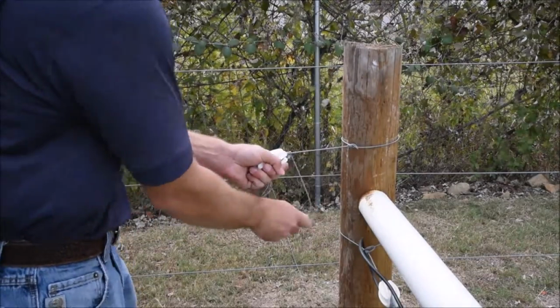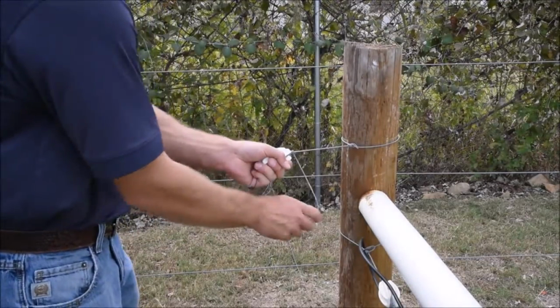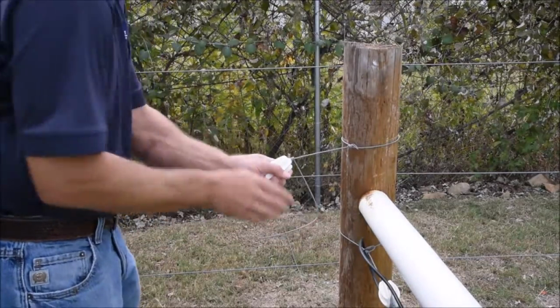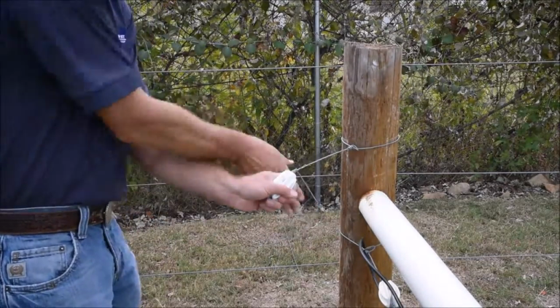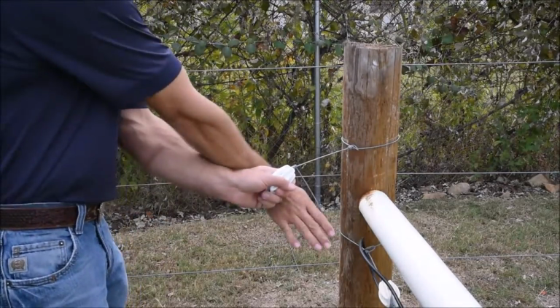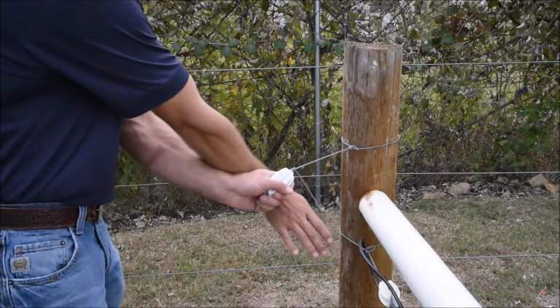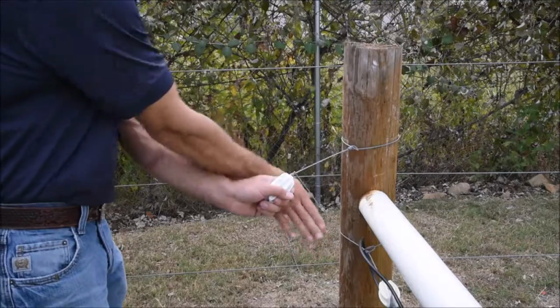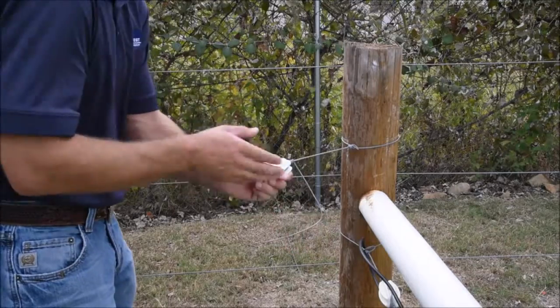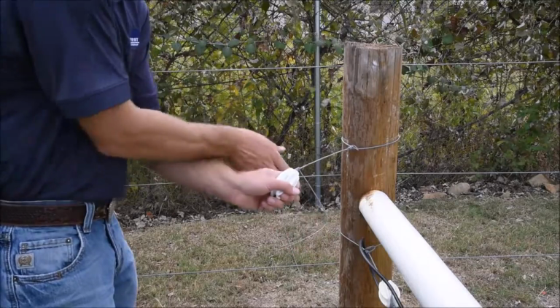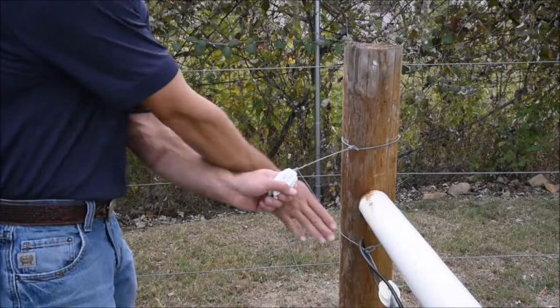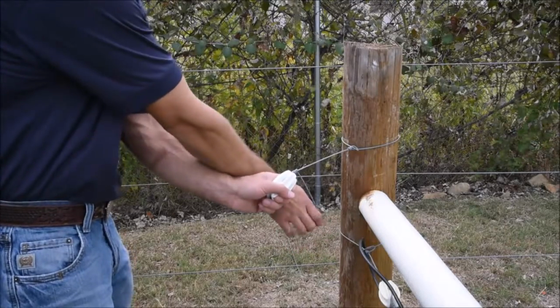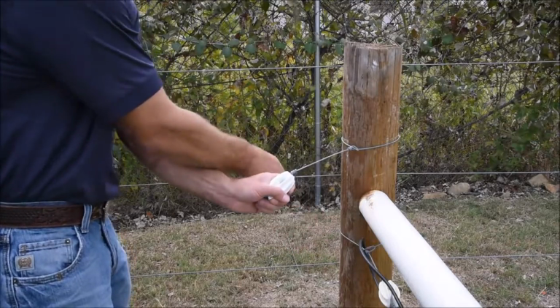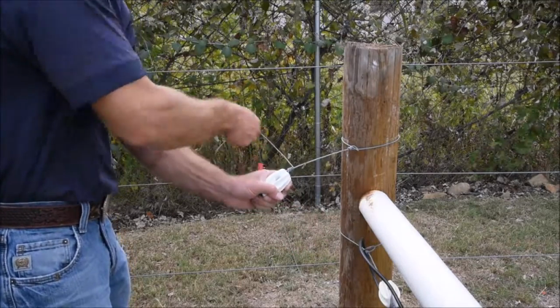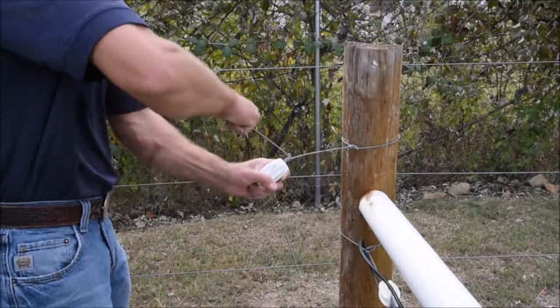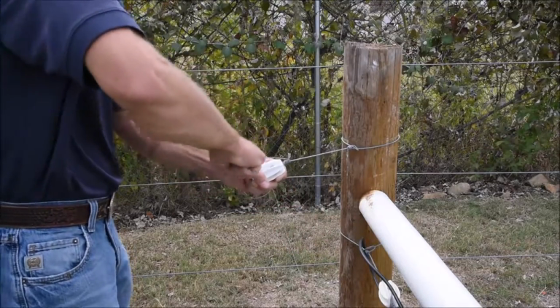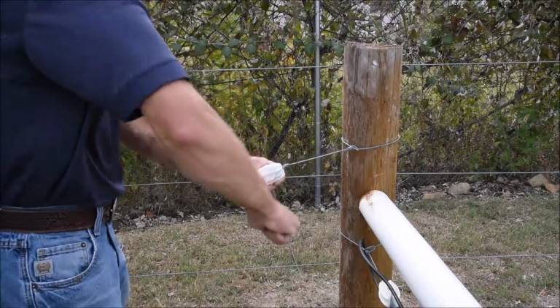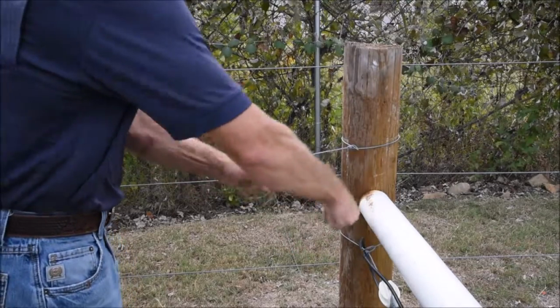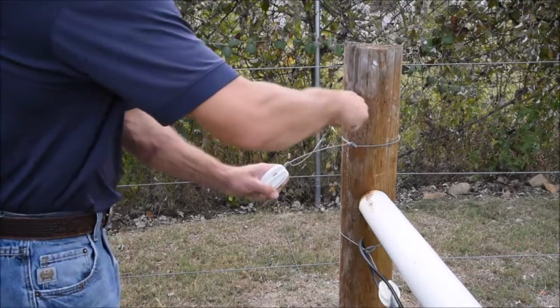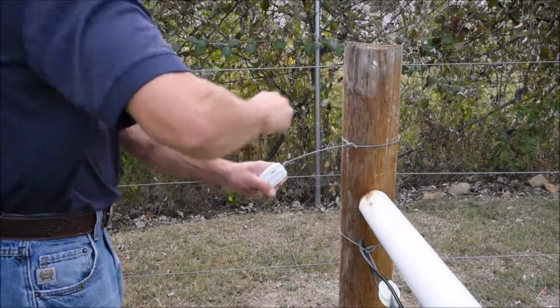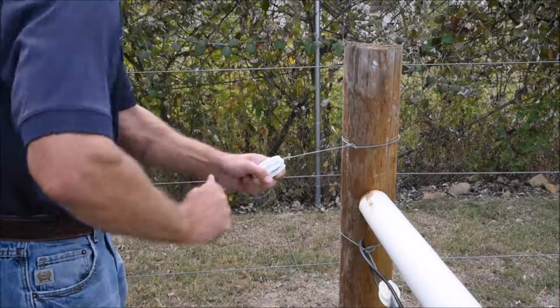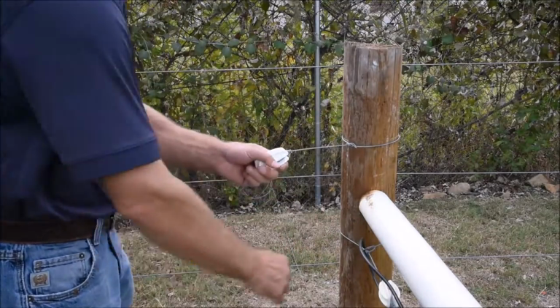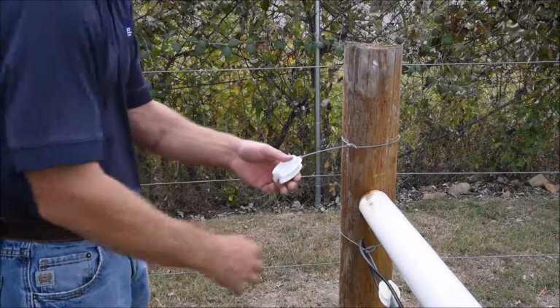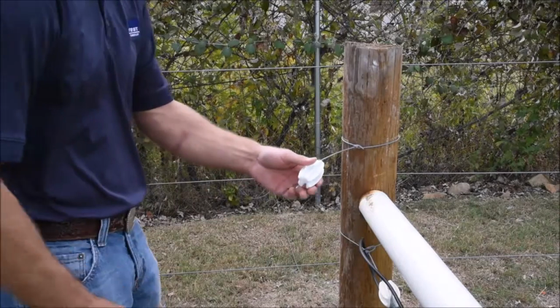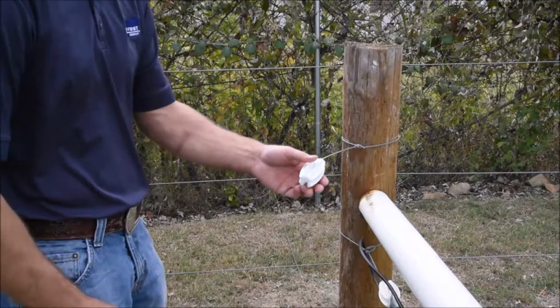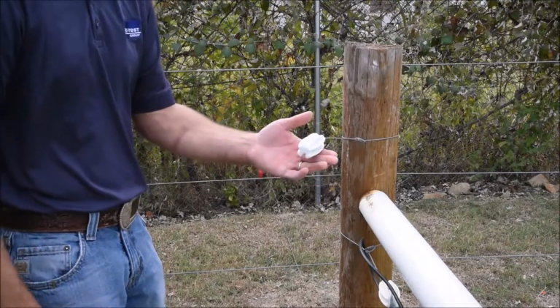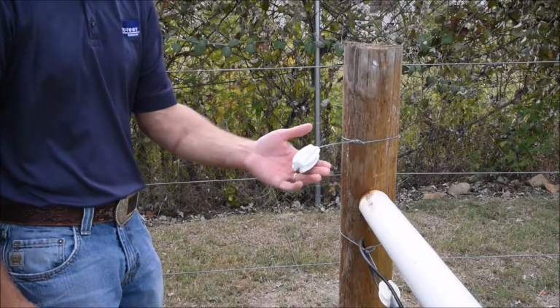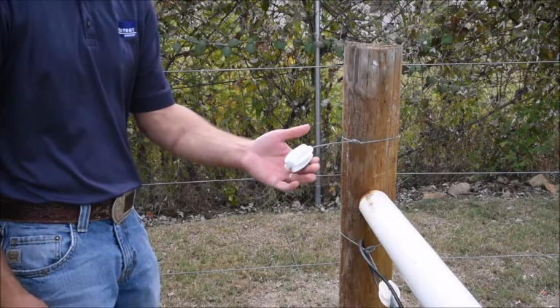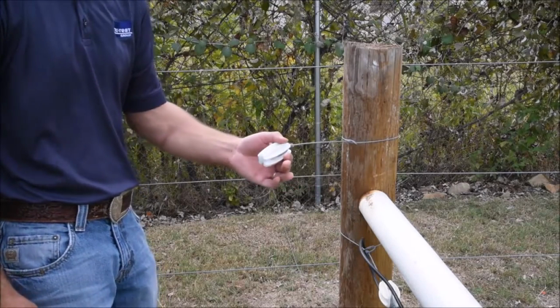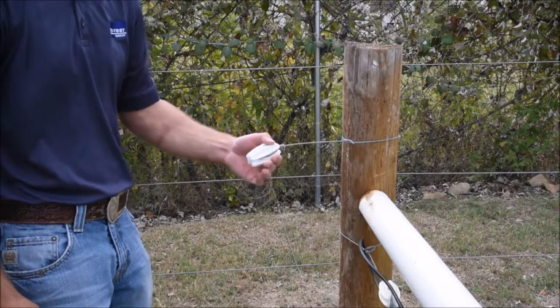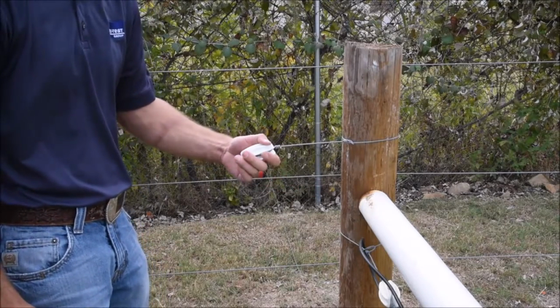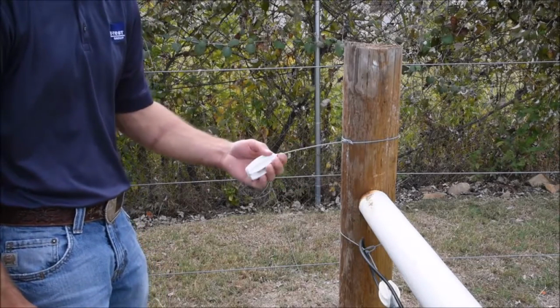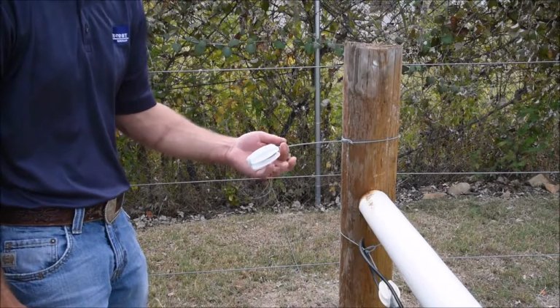Once again, we come backwards, reach around the other side of the insulator, and crank our handle down towards the post — it breaks off nice and clean.